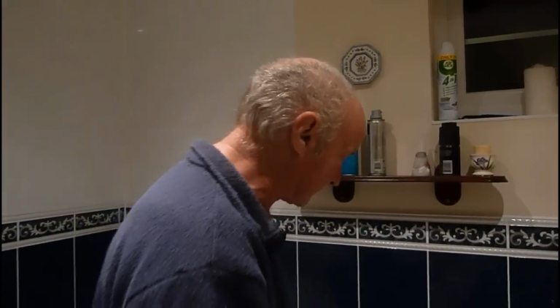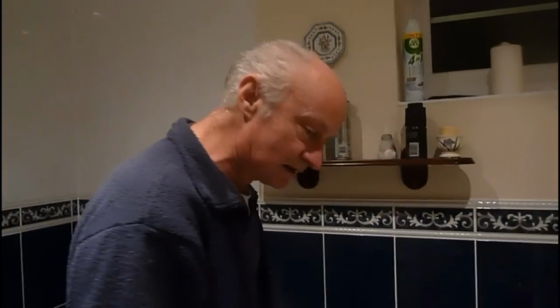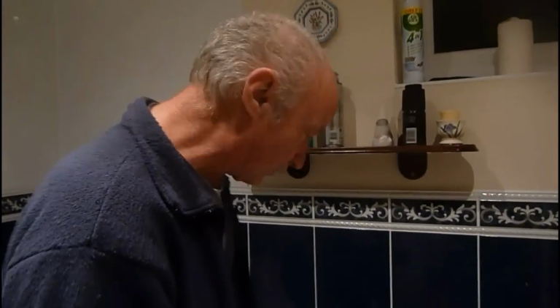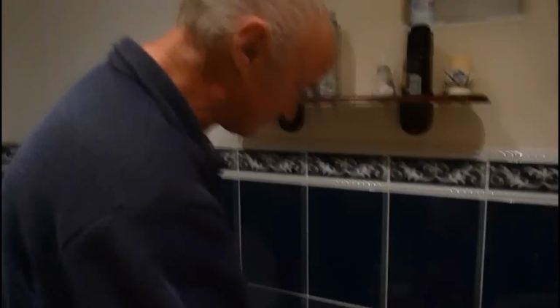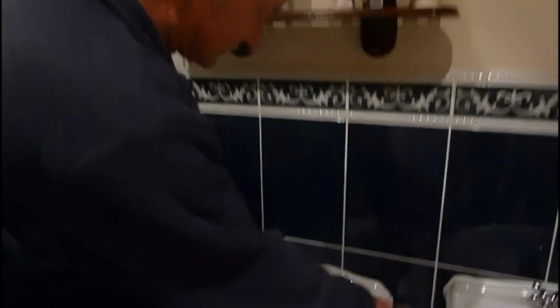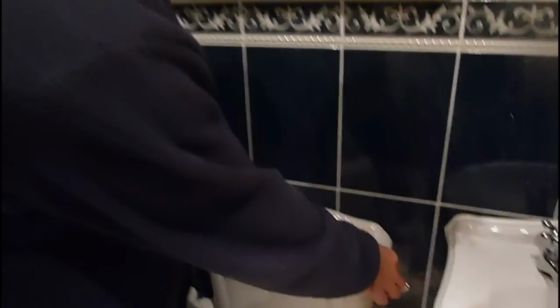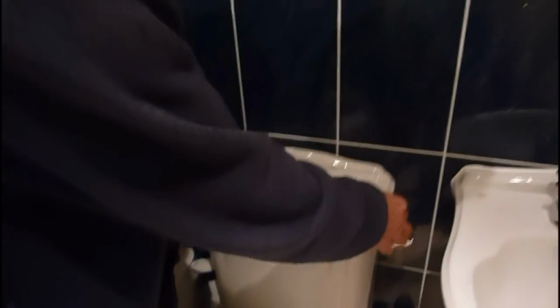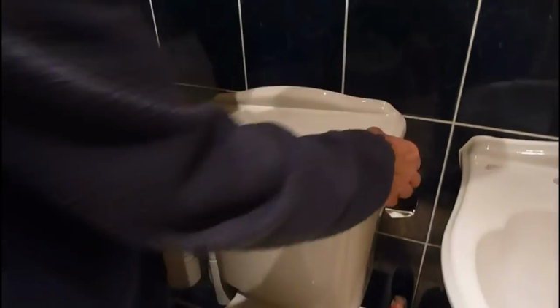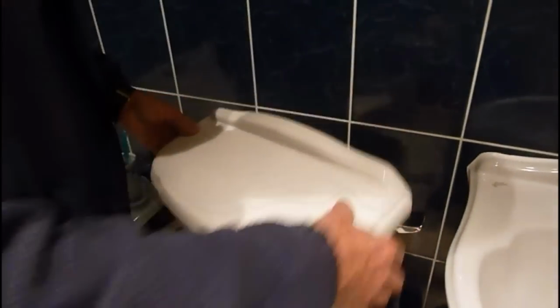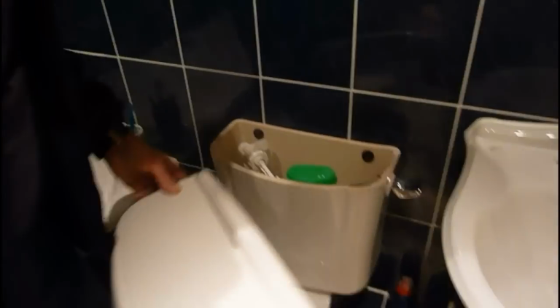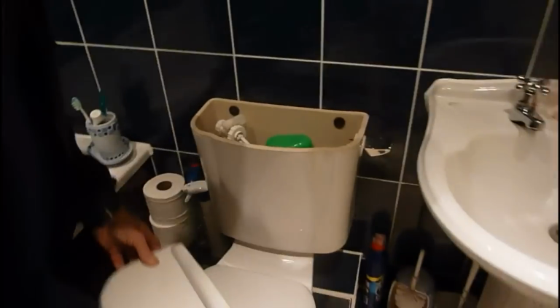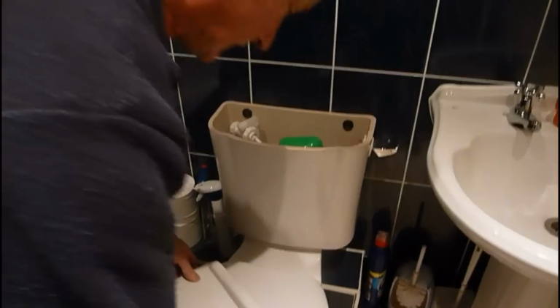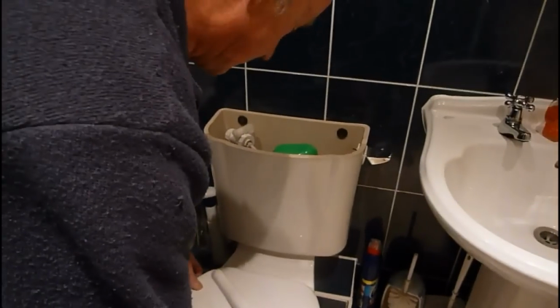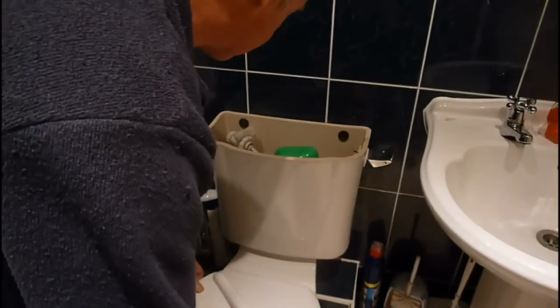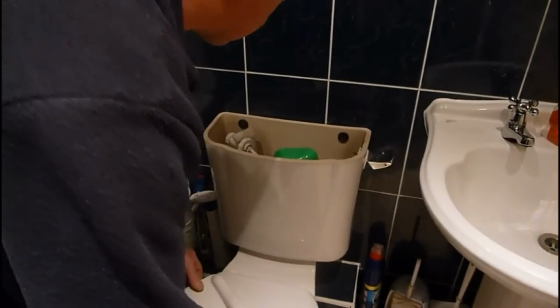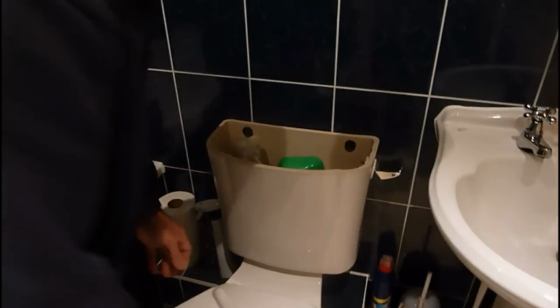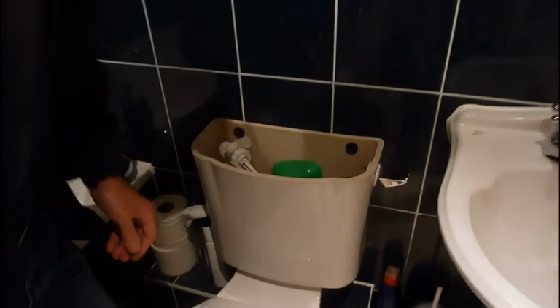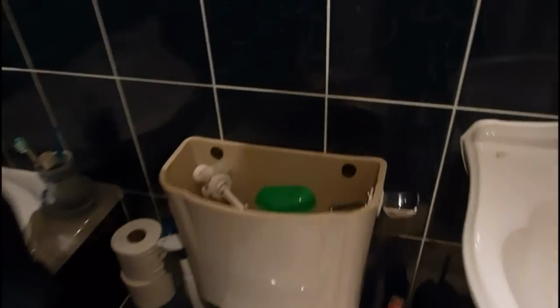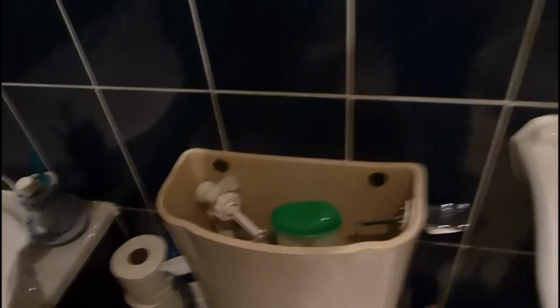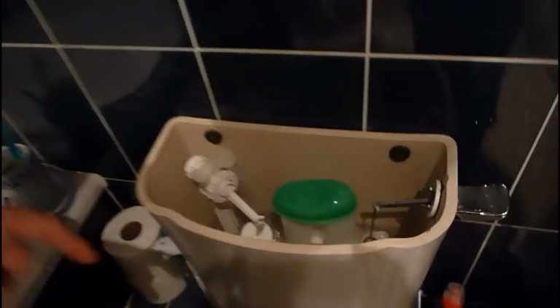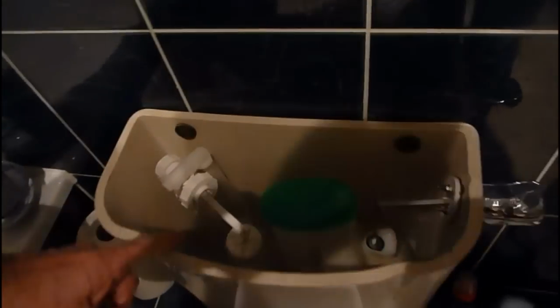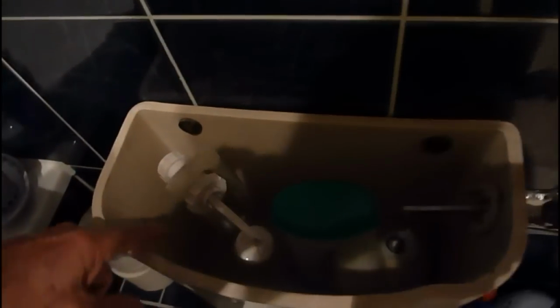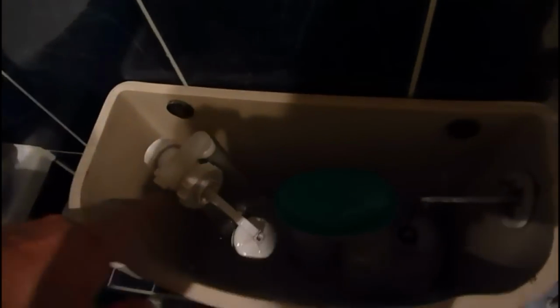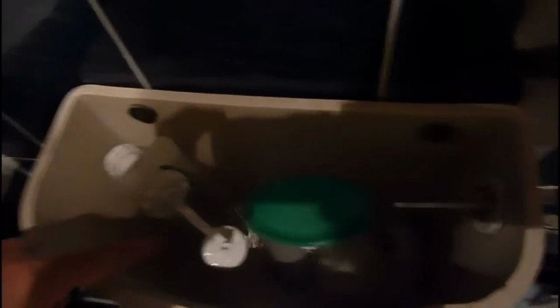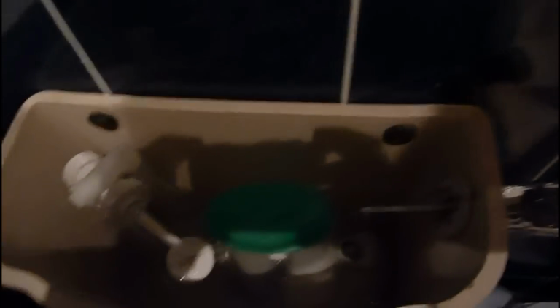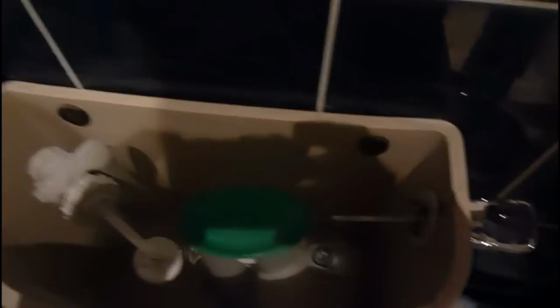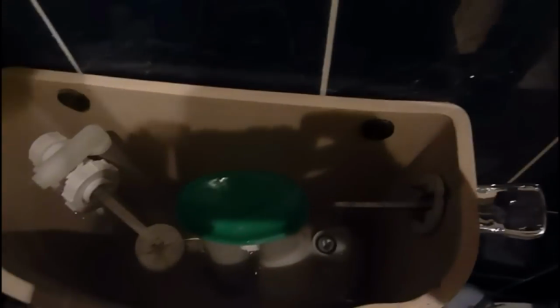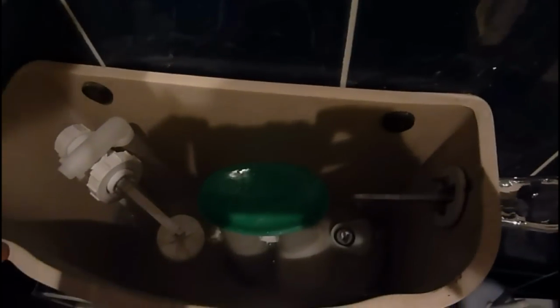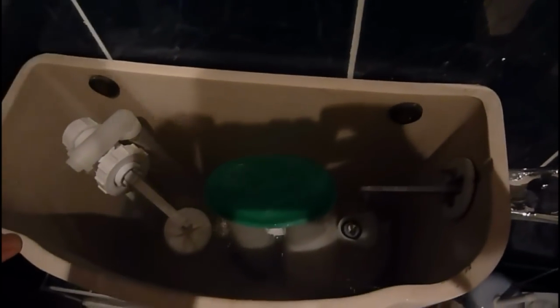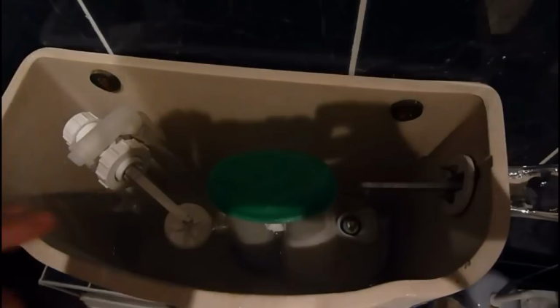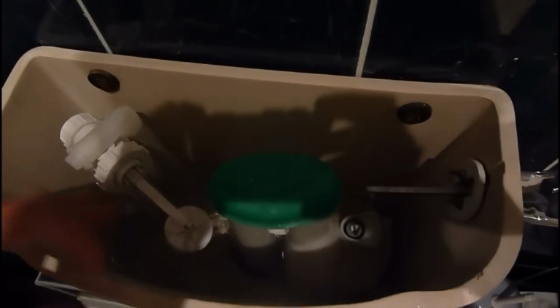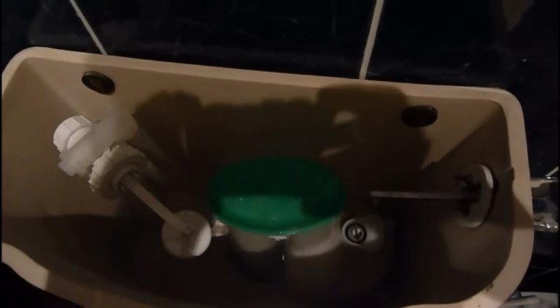We're going to take the lid off. We'll whip the lid off and have a look. Now, have a look down inside here. You'll see that we've got this type of a ball valve arrangement. These are fairly common.